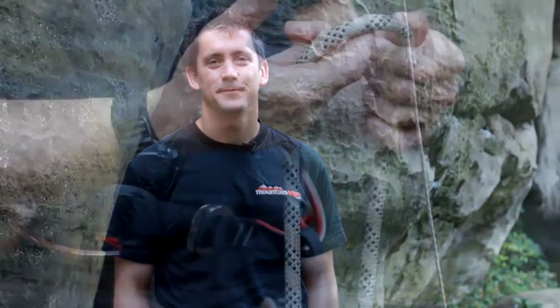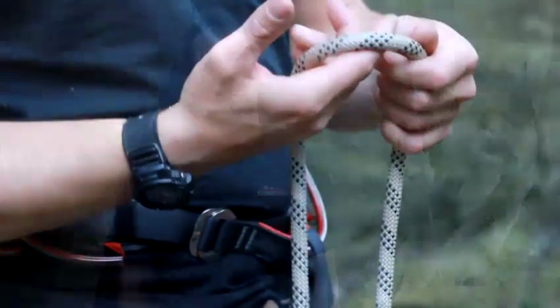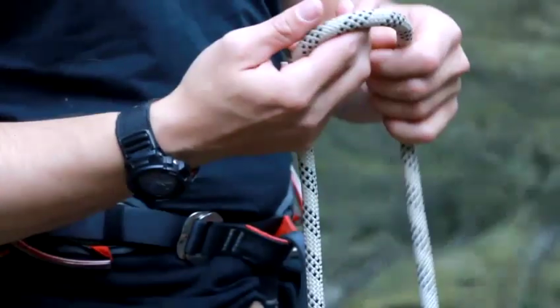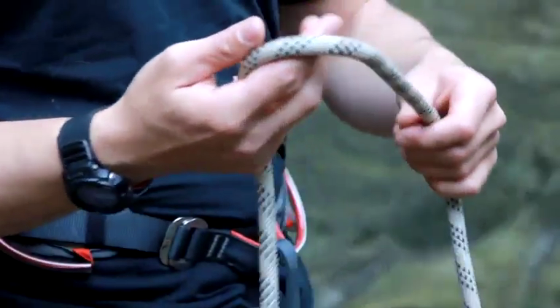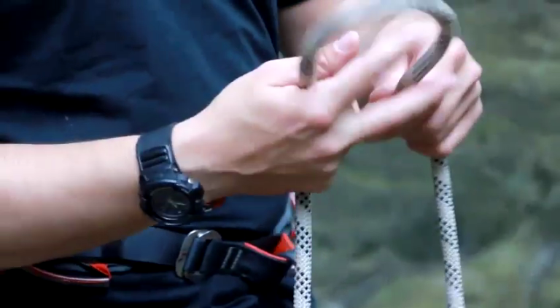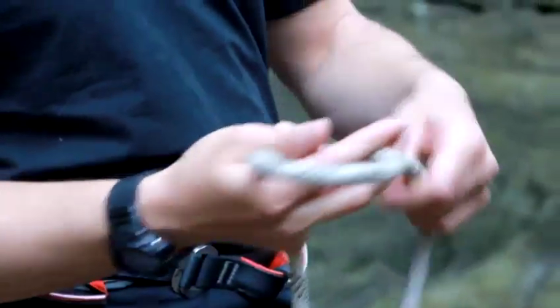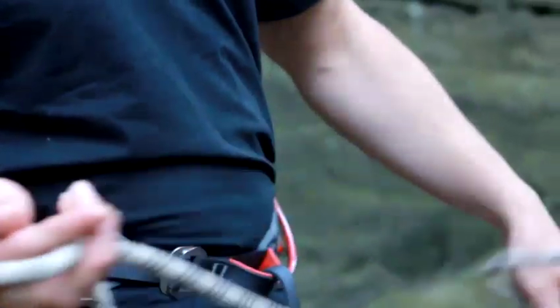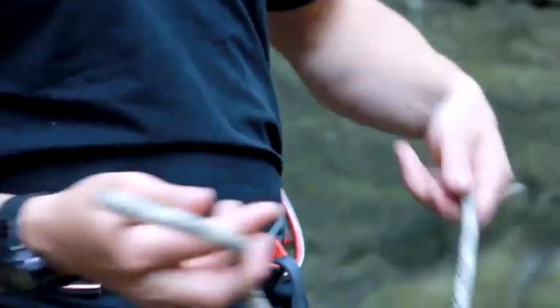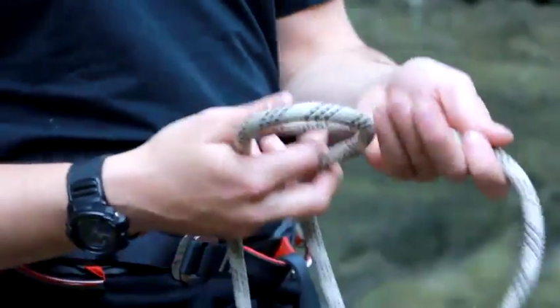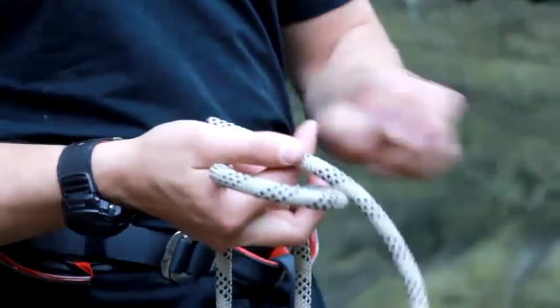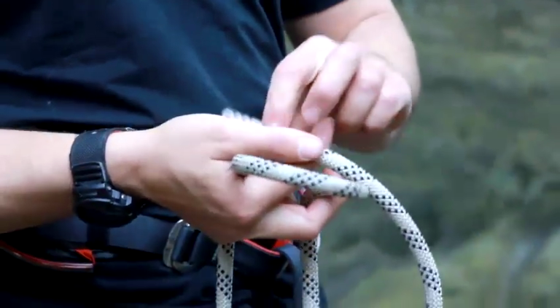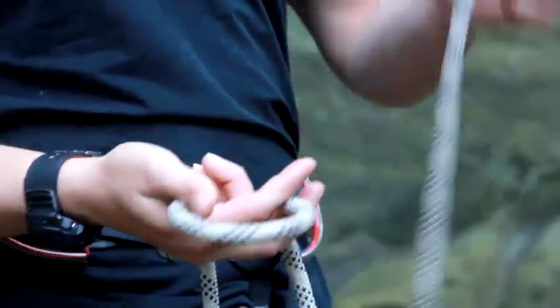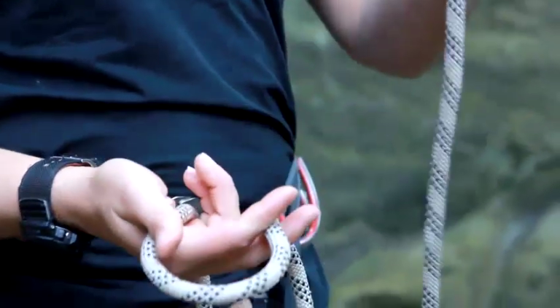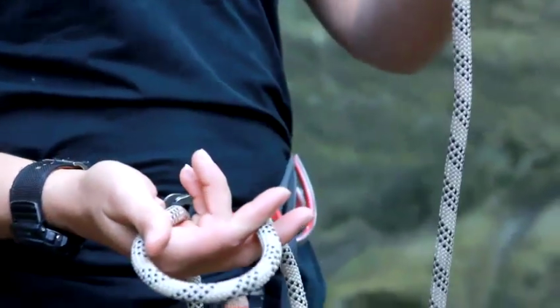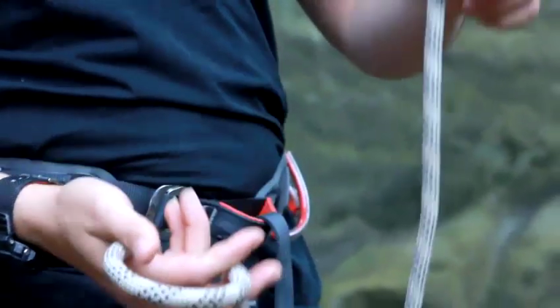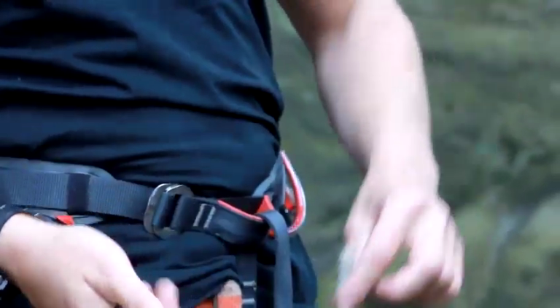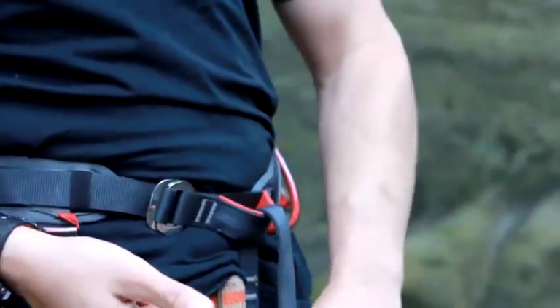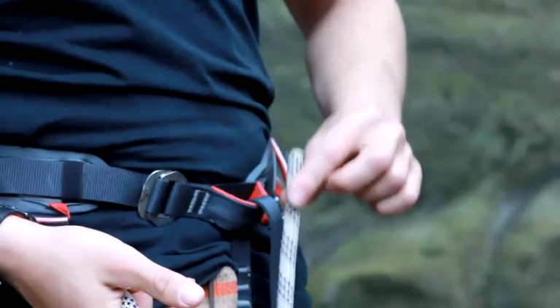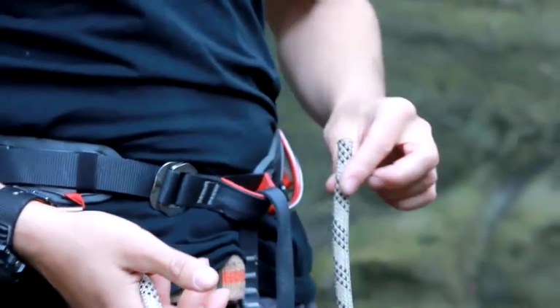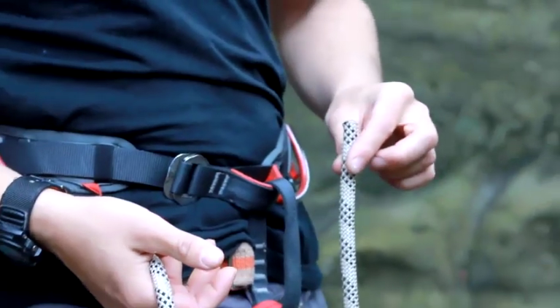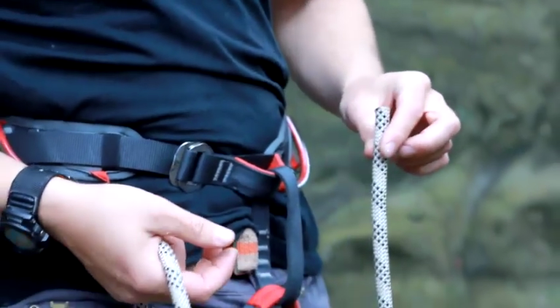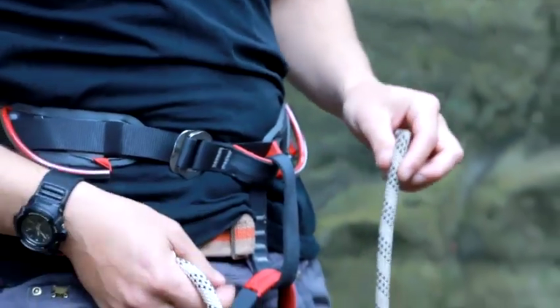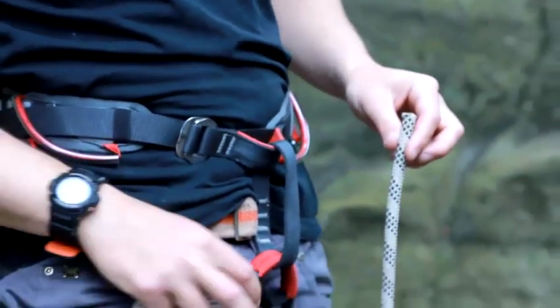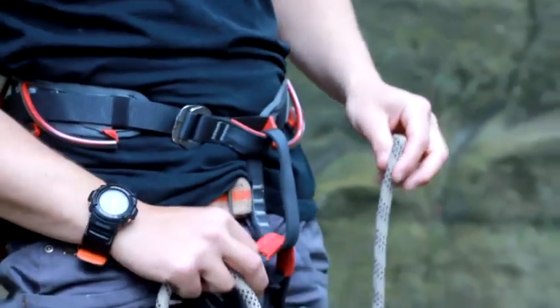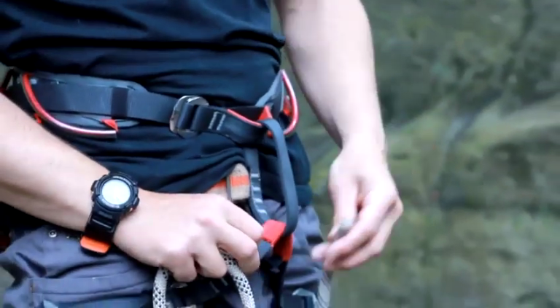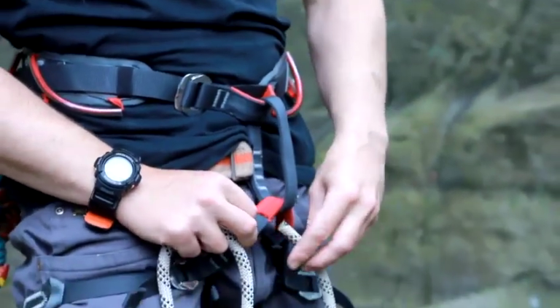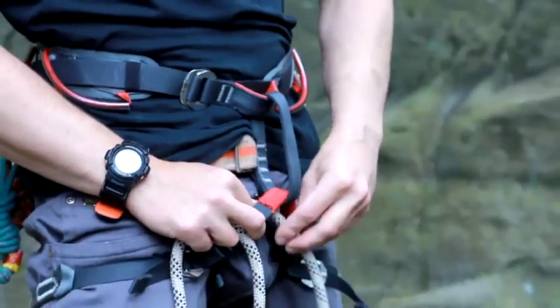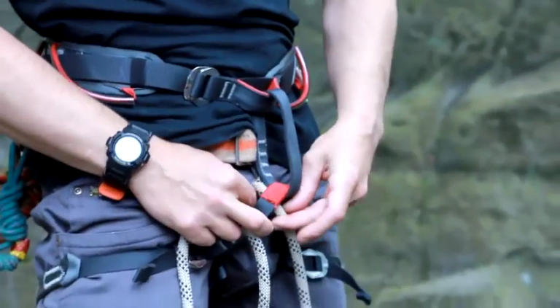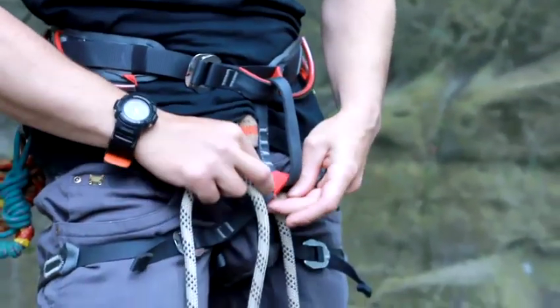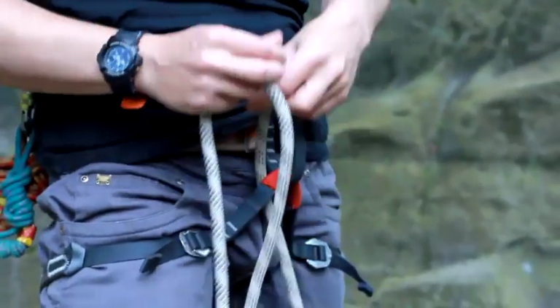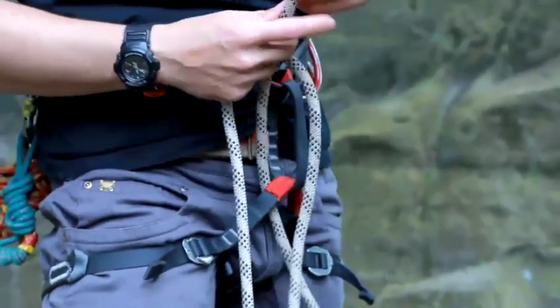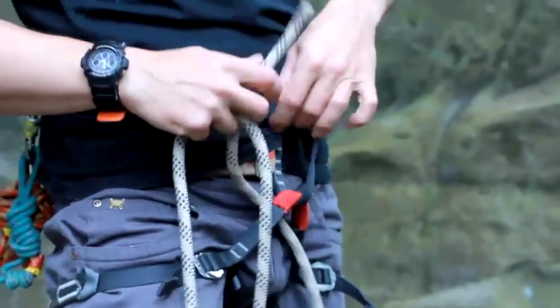To tie a bowline, all you have to do is take the loop at the end of the rope through wherever you're going to tie it. So I'm going to tie it through my harness.